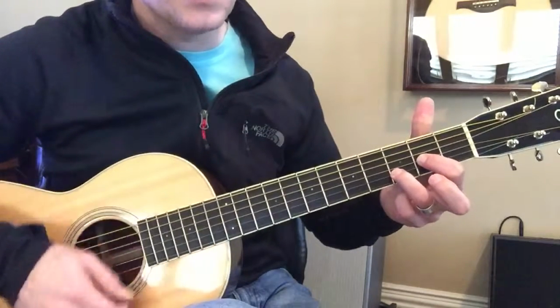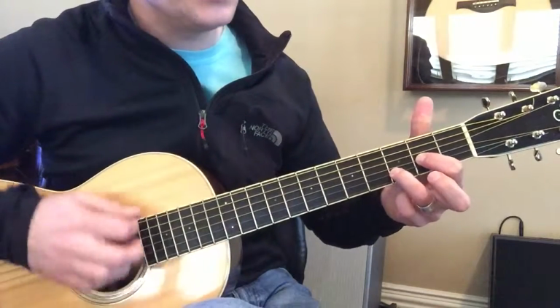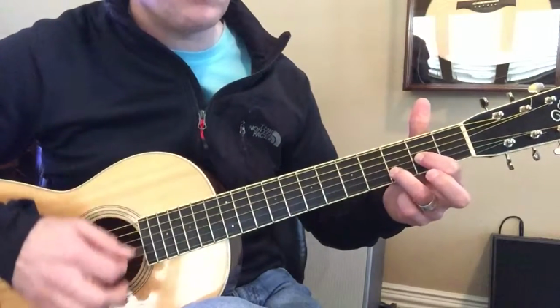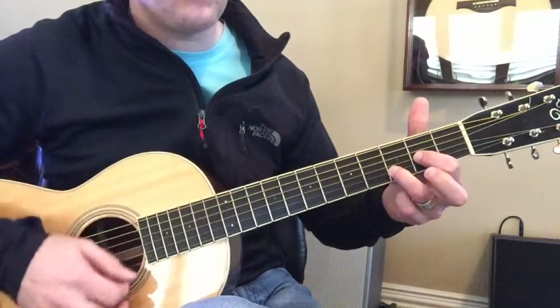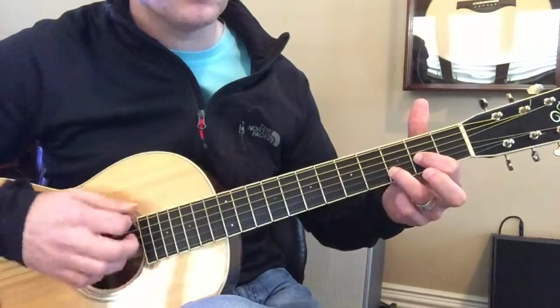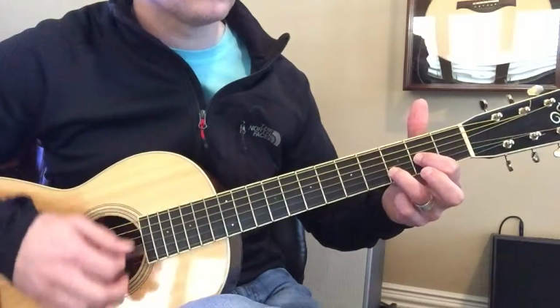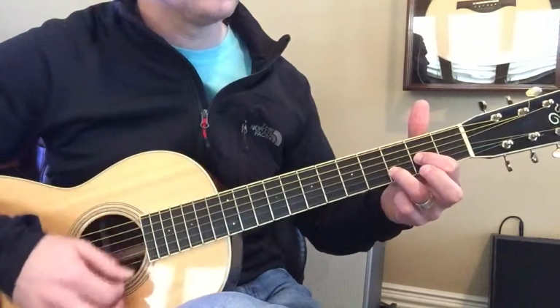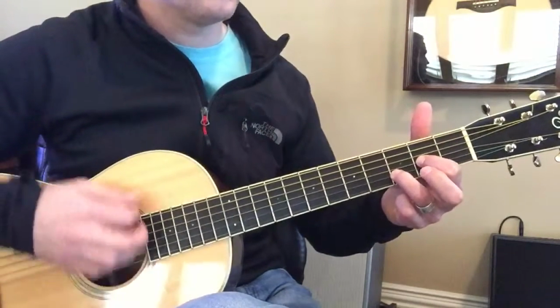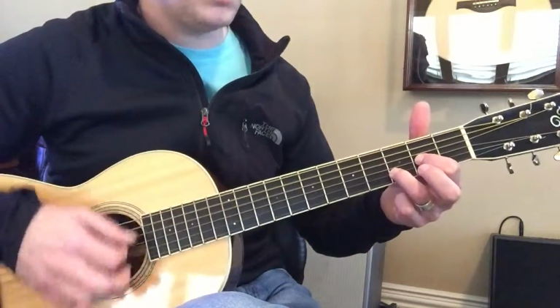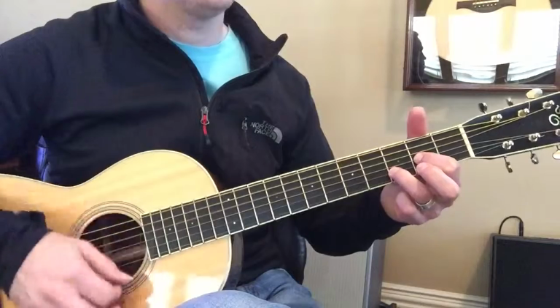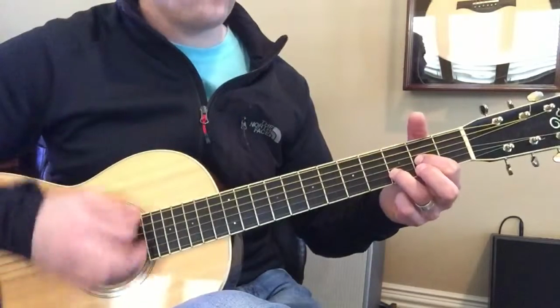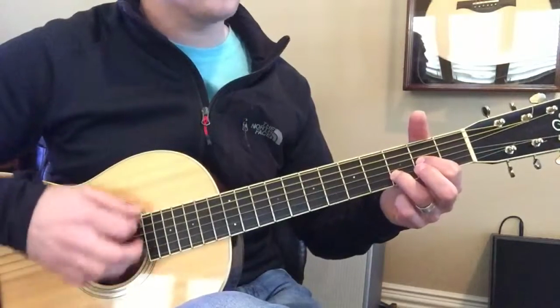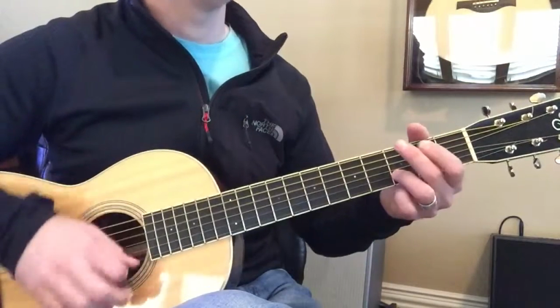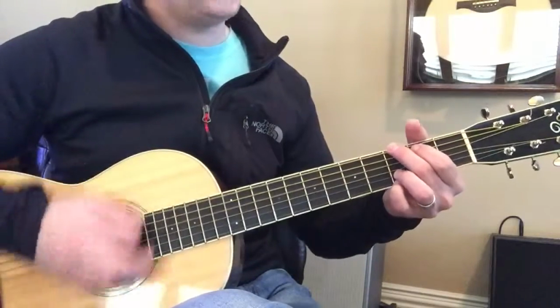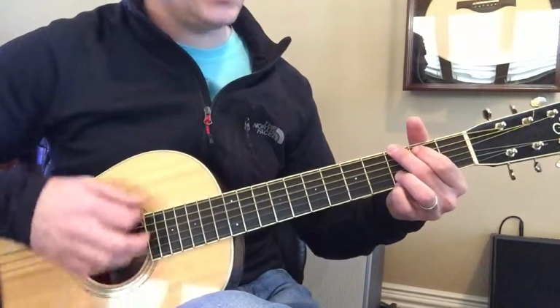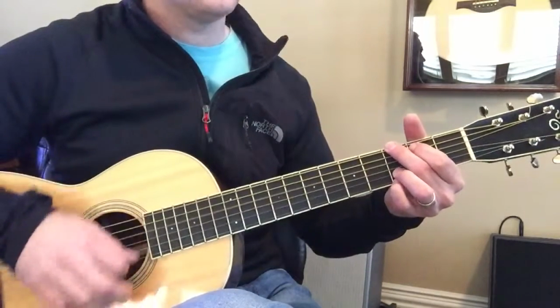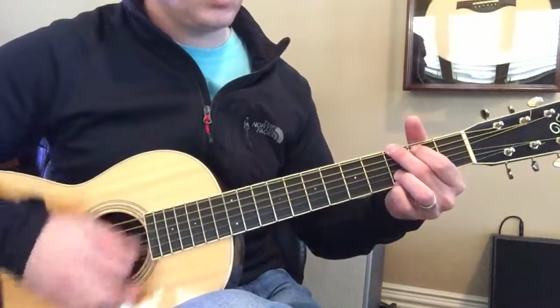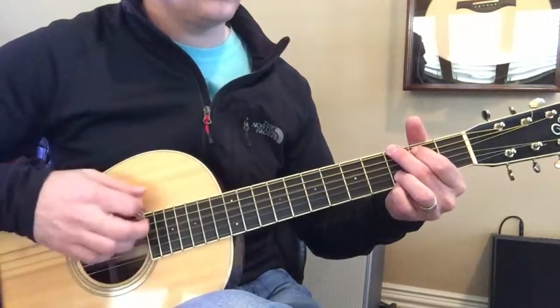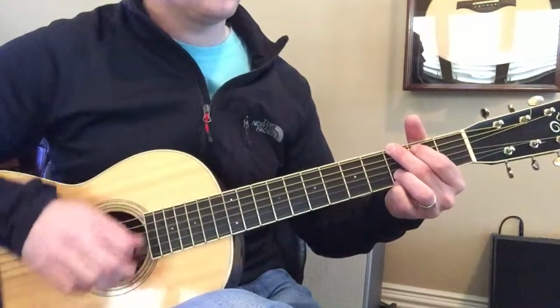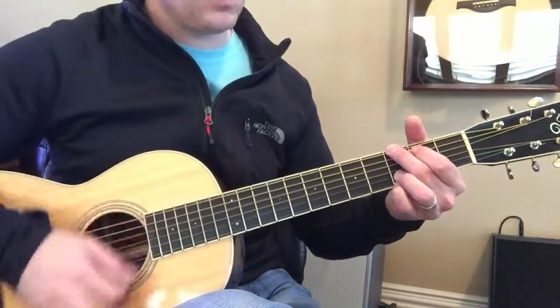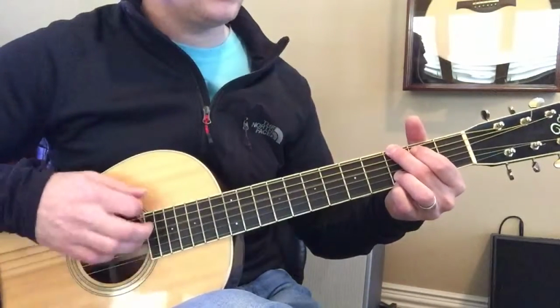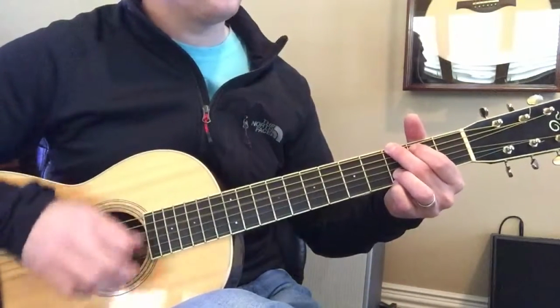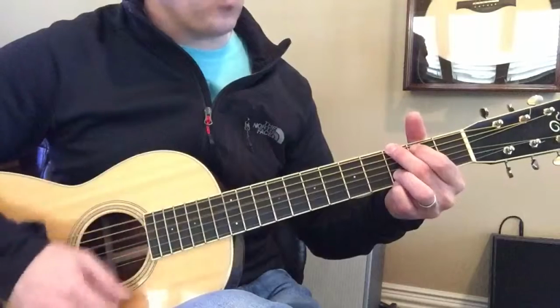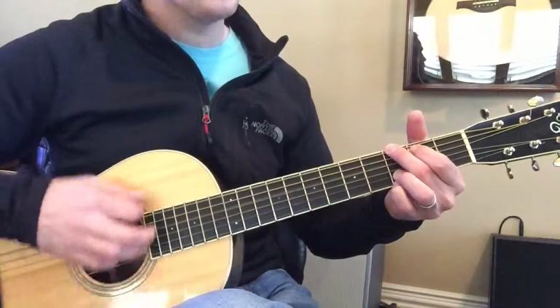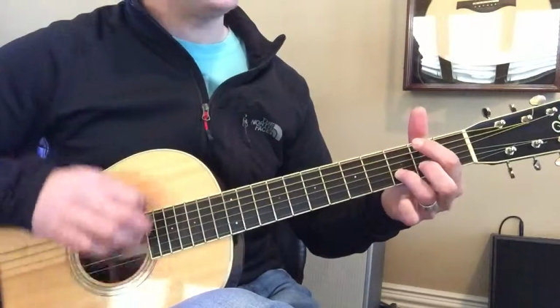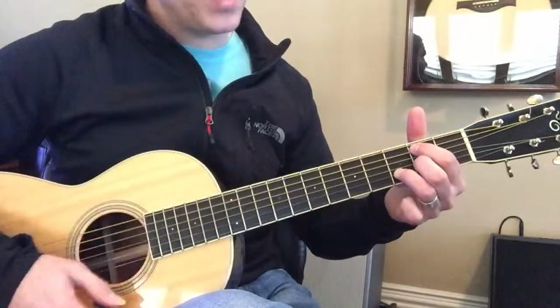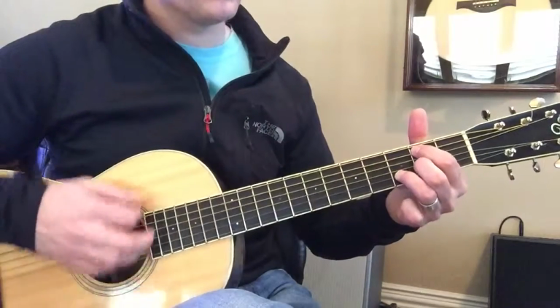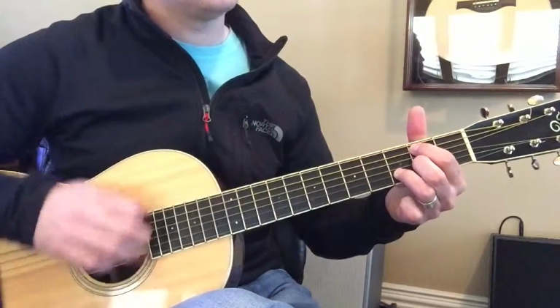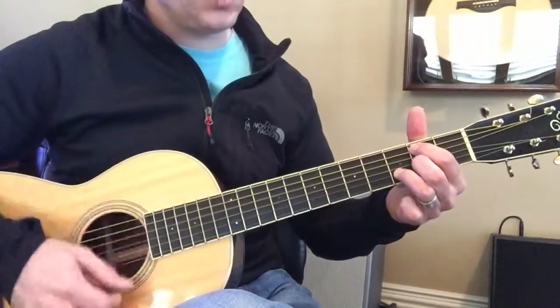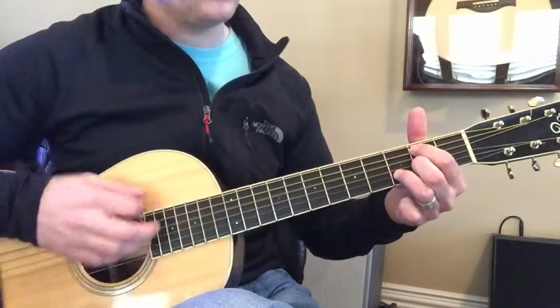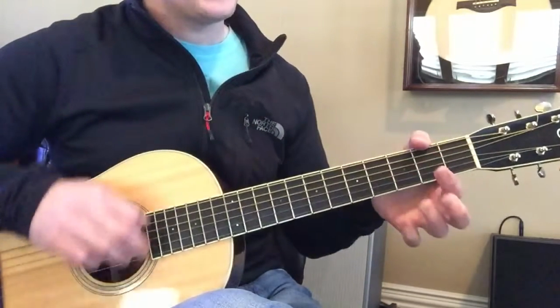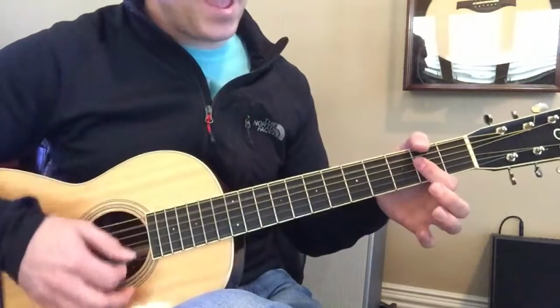That's just a D with two fingers. Three, four, G. Two, three, four, B minor, two, A.